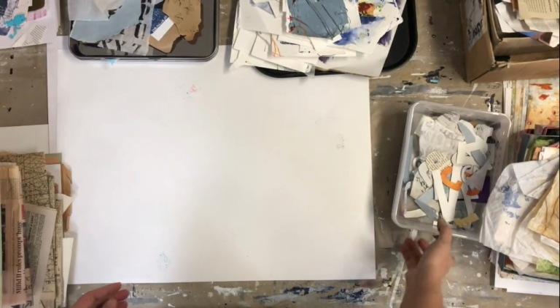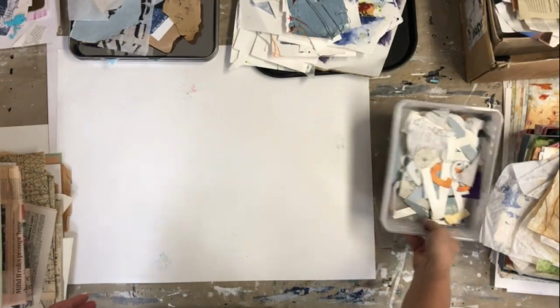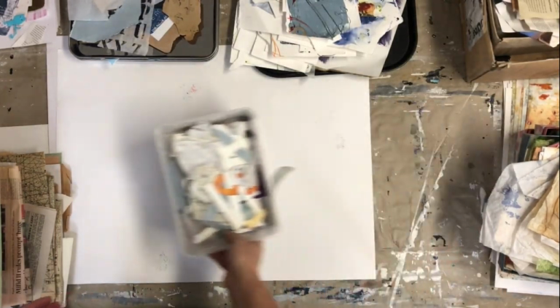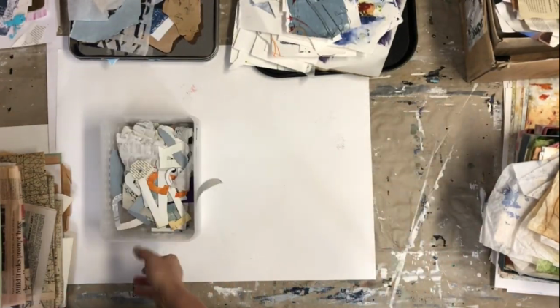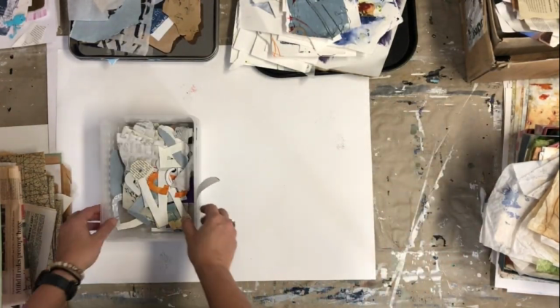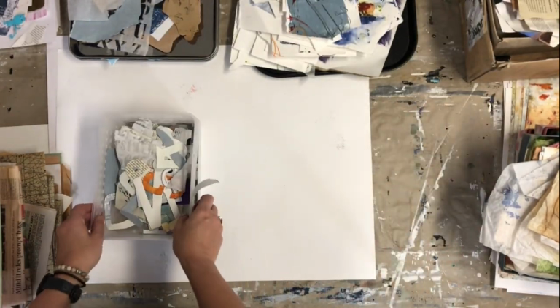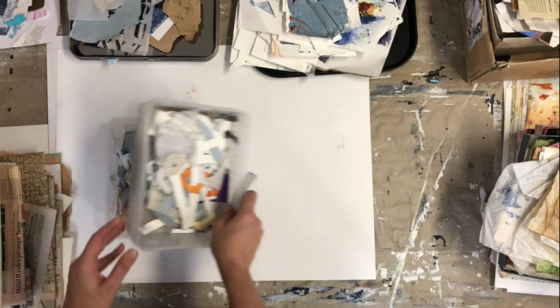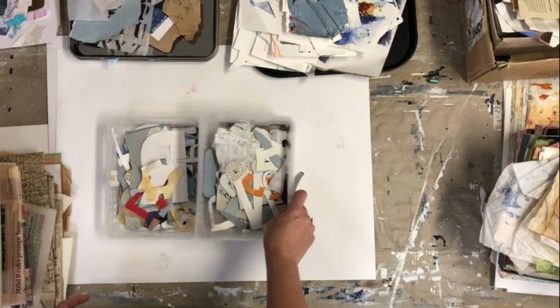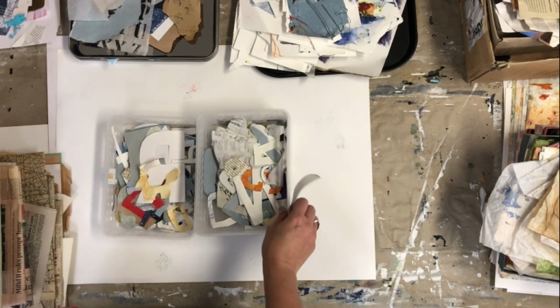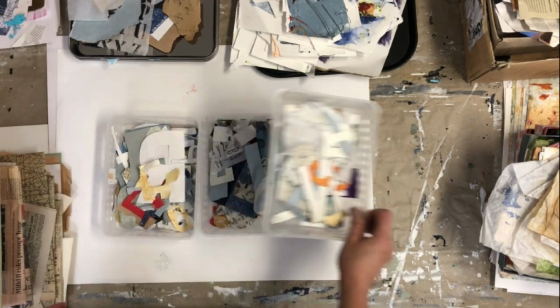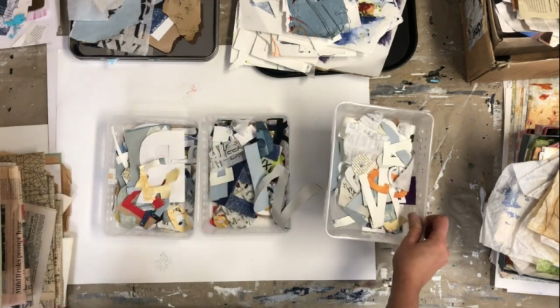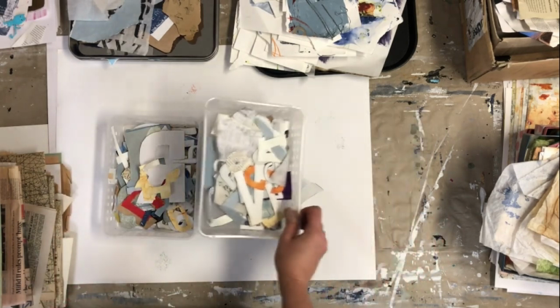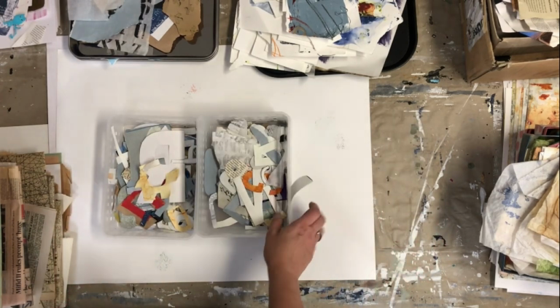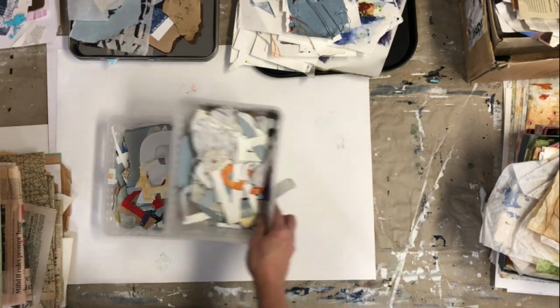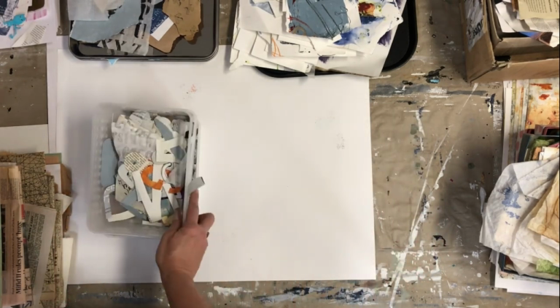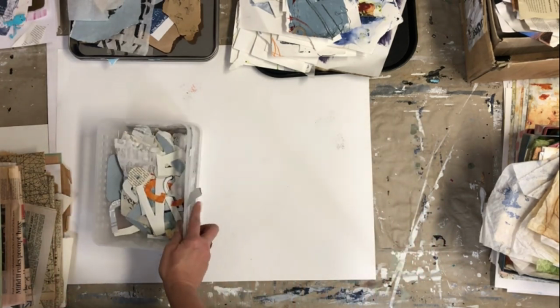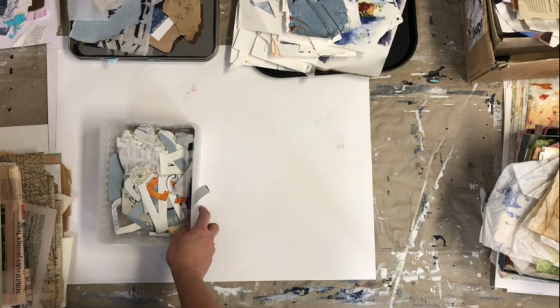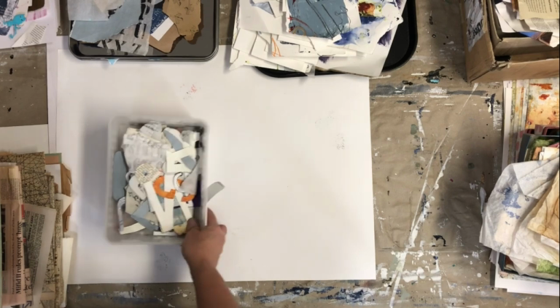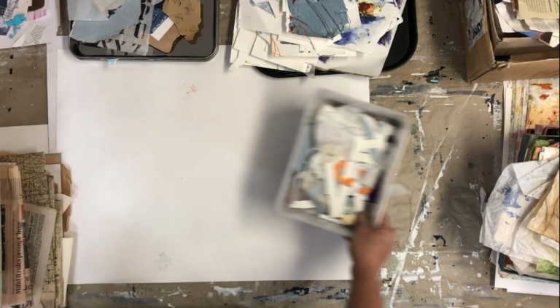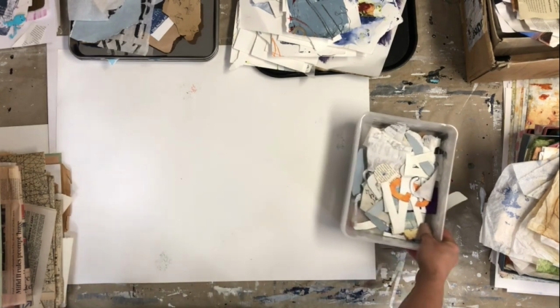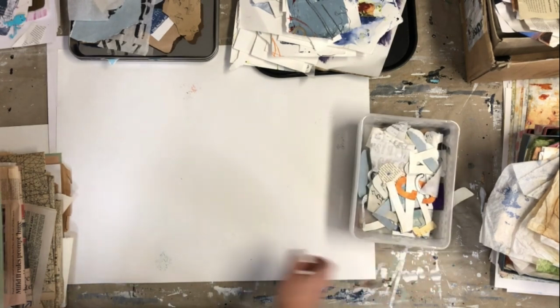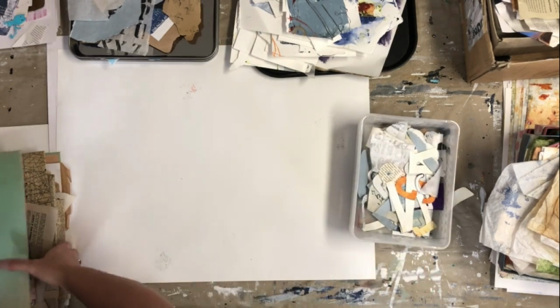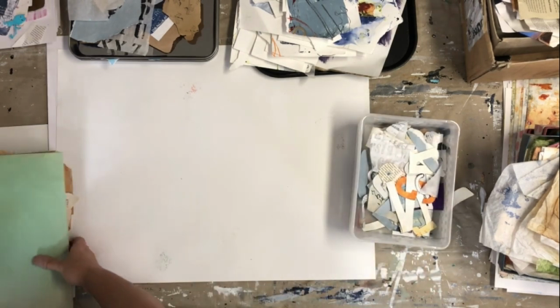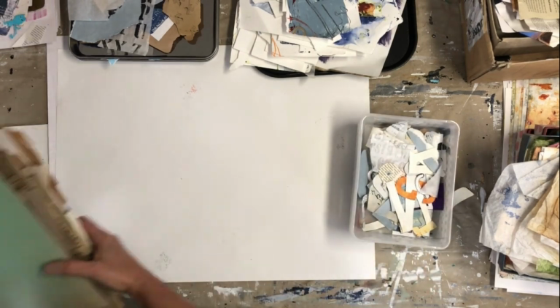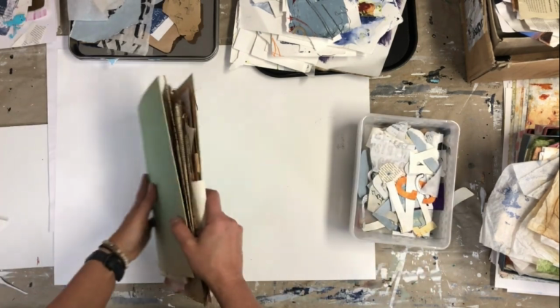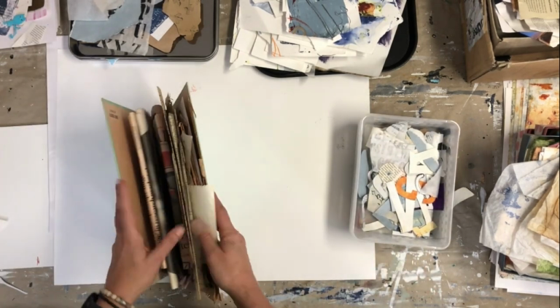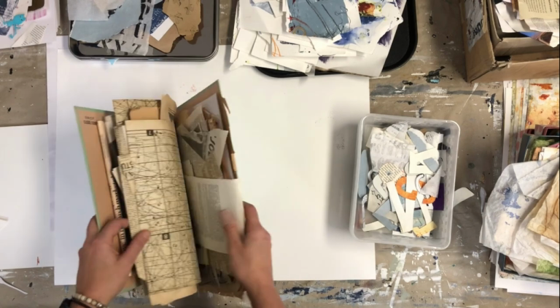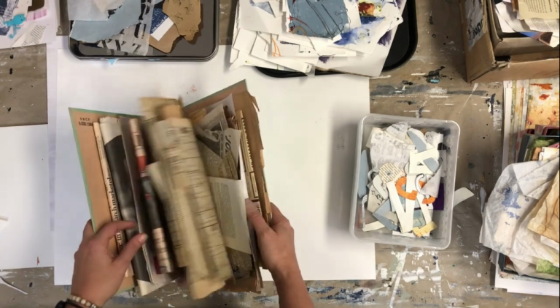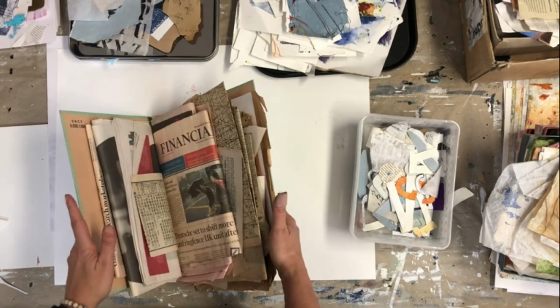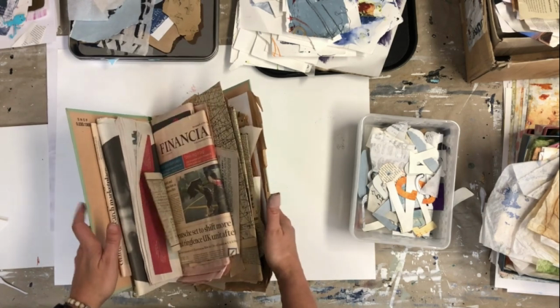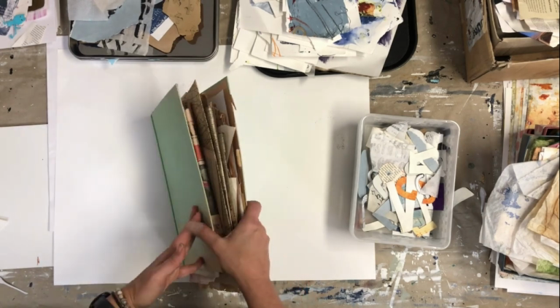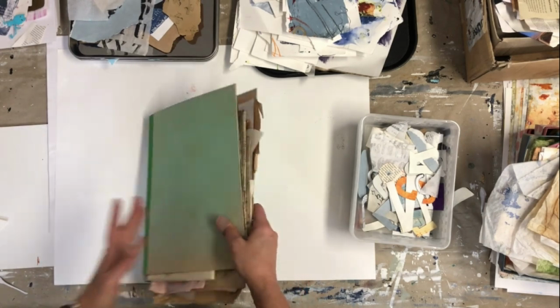I use small boxes for my ready-made letters. I also use file folders — this one is for vintage newspaper.